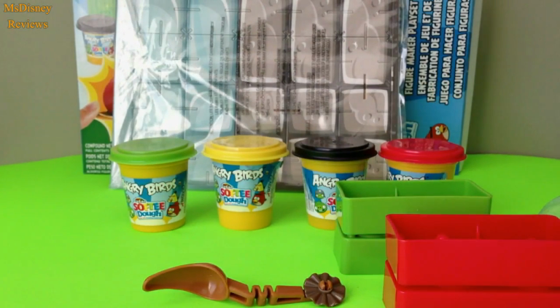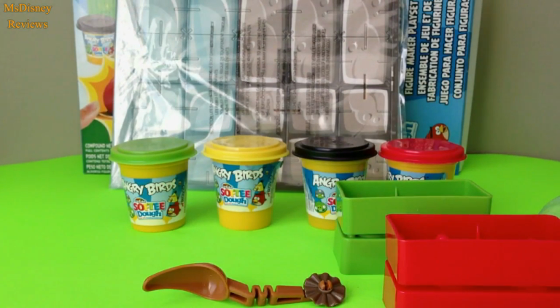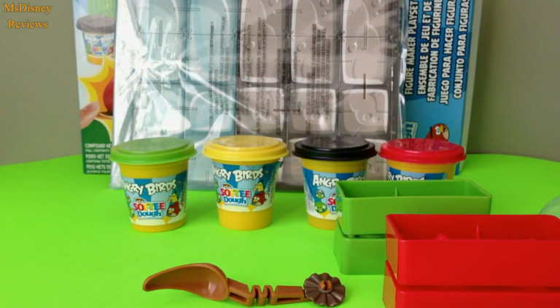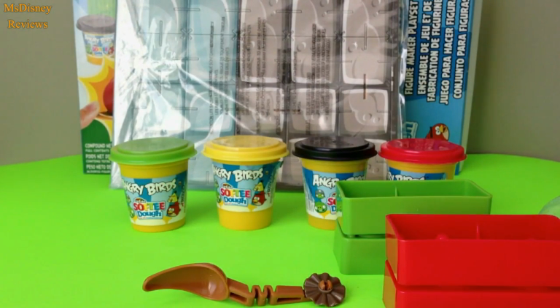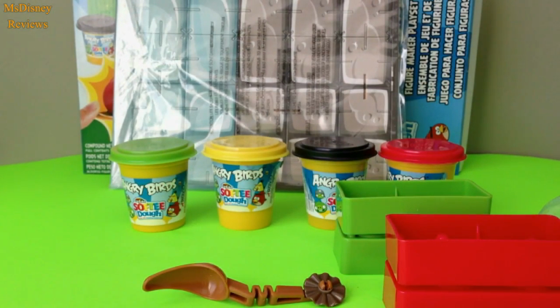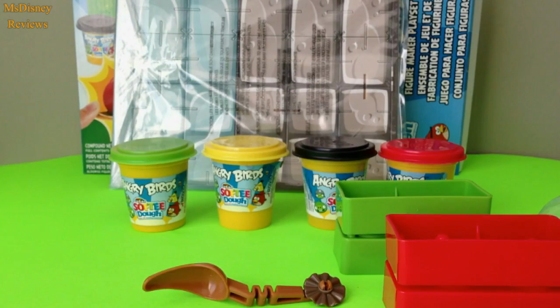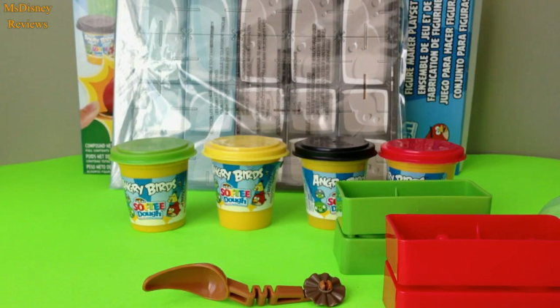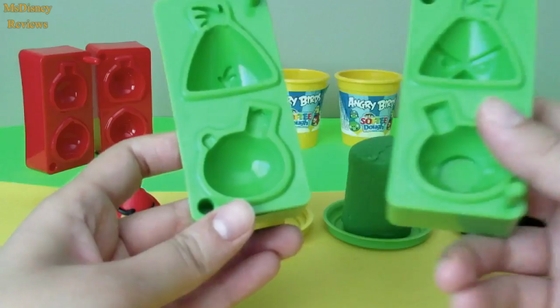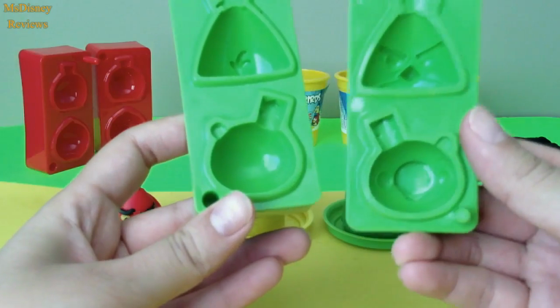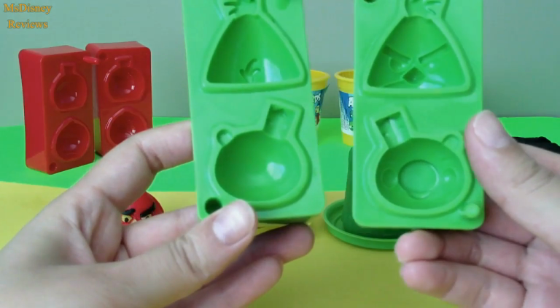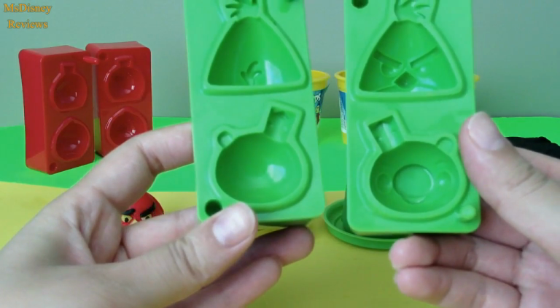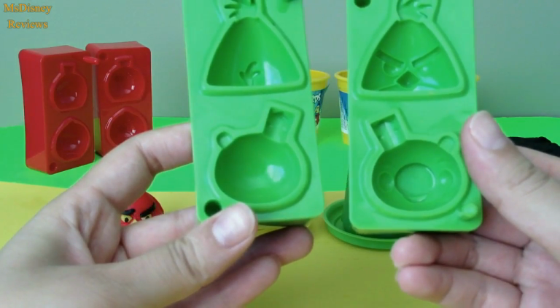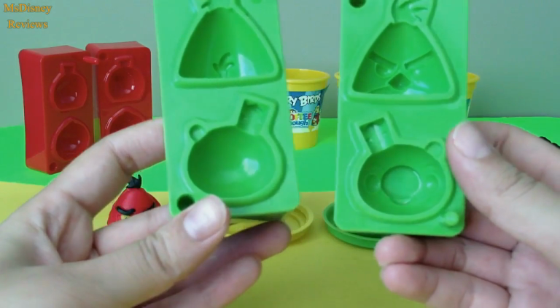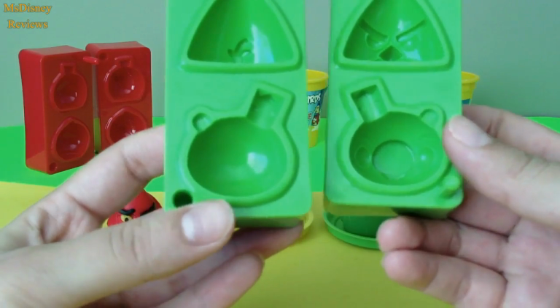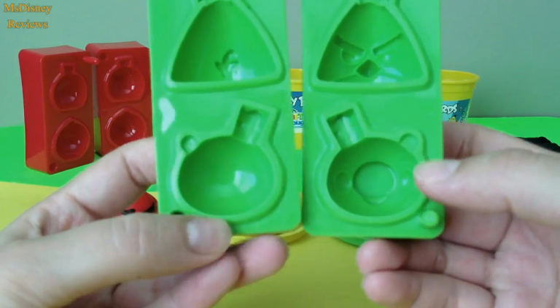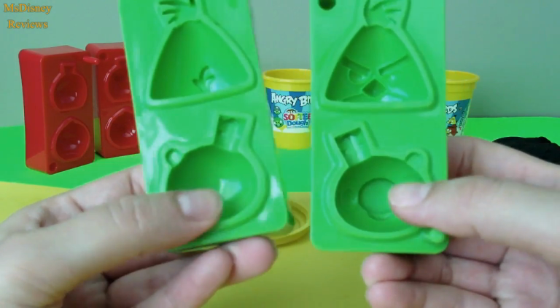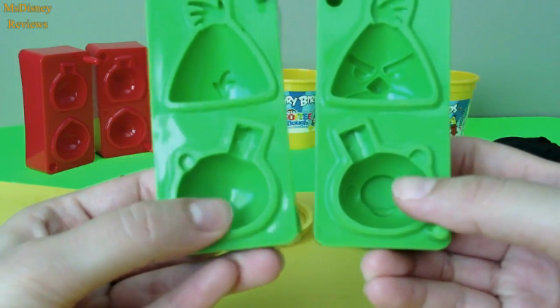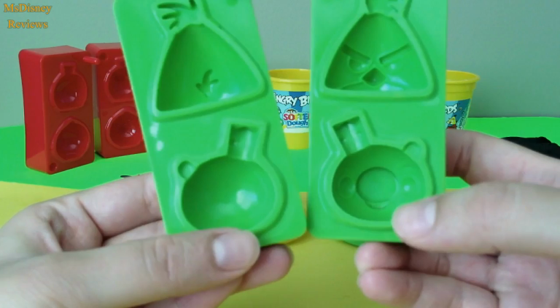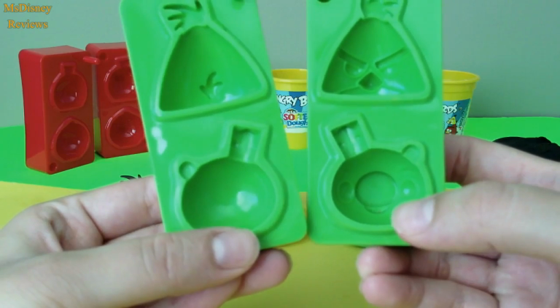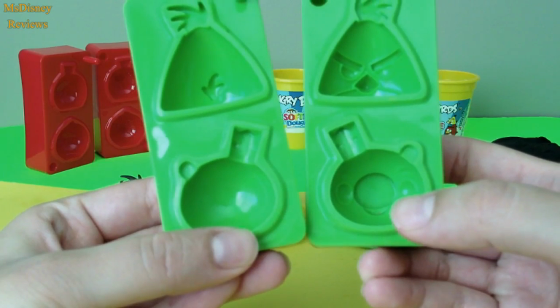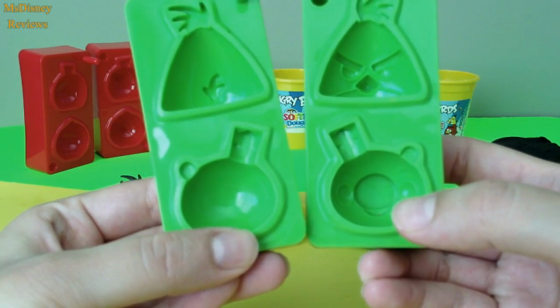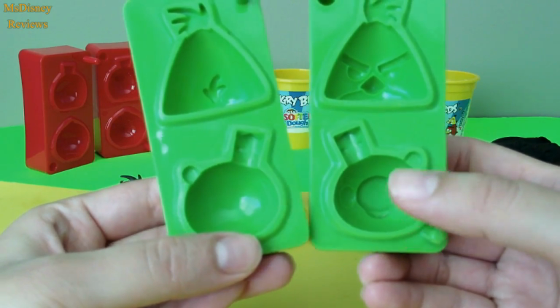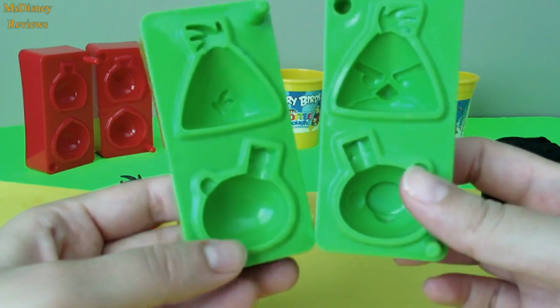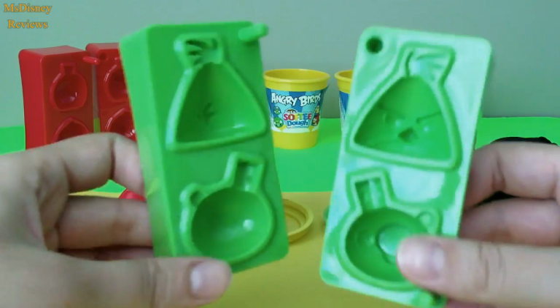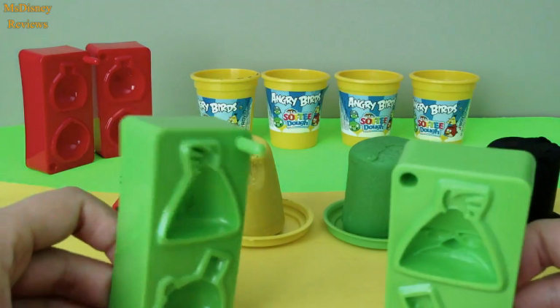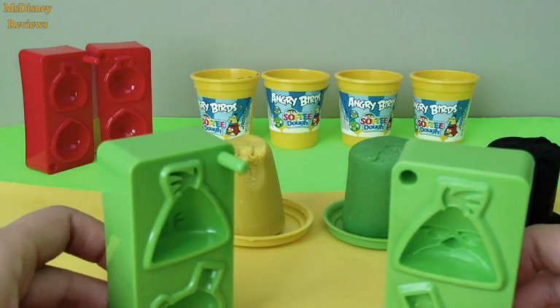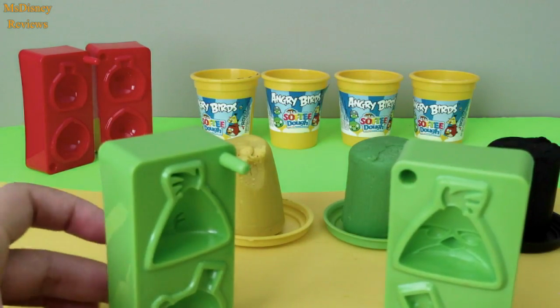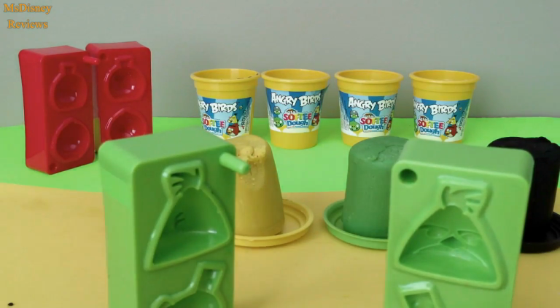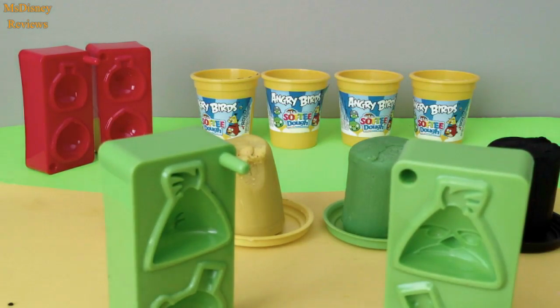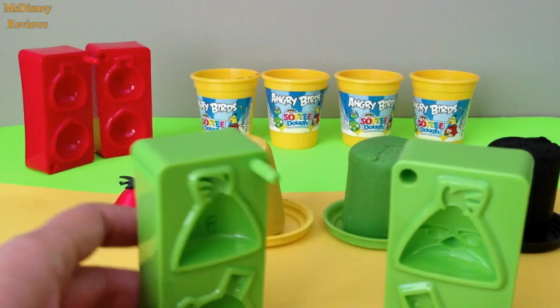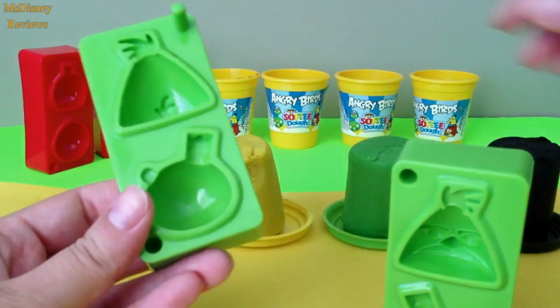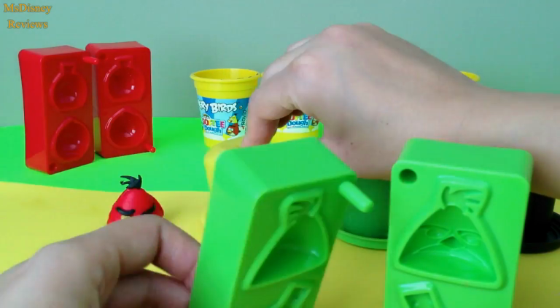So let's get going with this playset today. It's time to make Team Piggy using this mold. I'm going to add a little black, yellow and red.